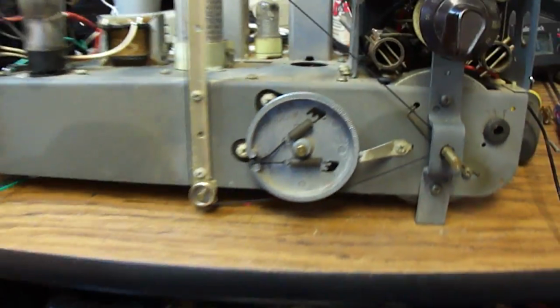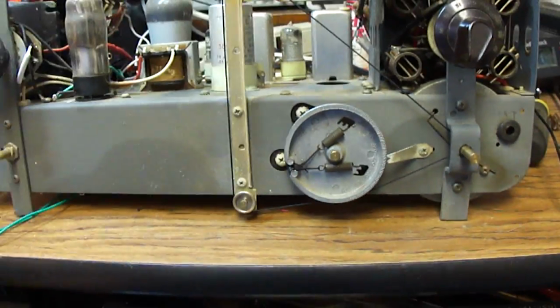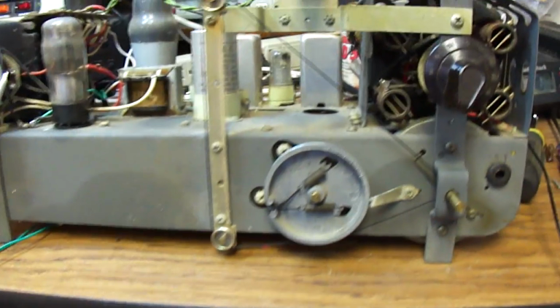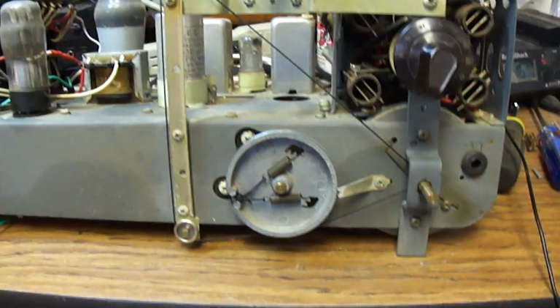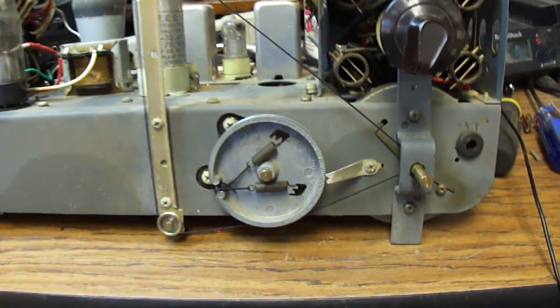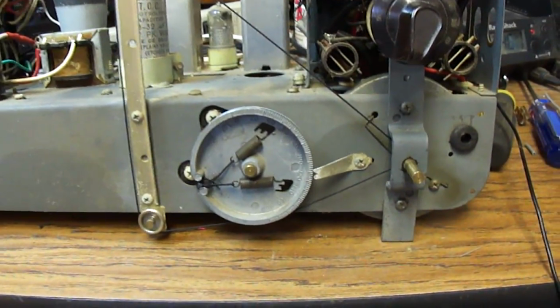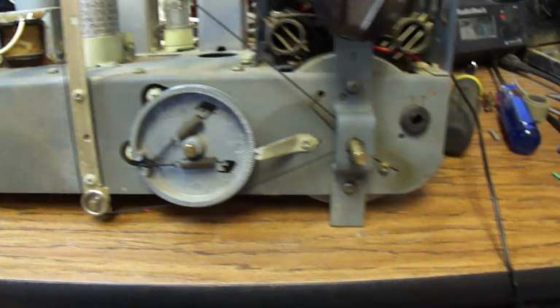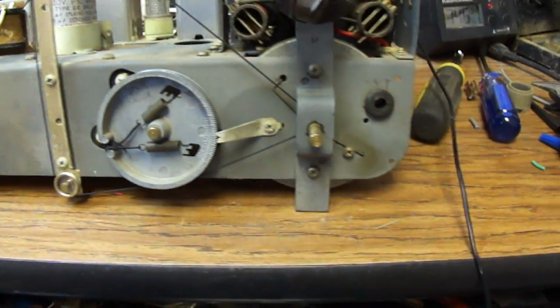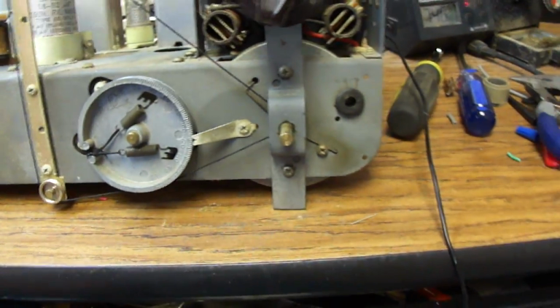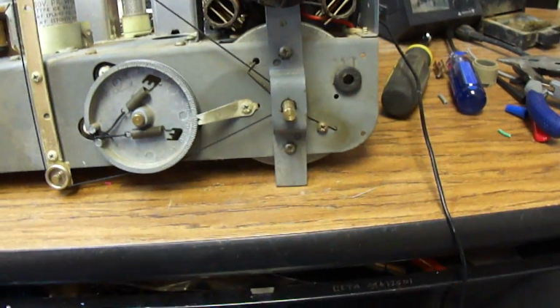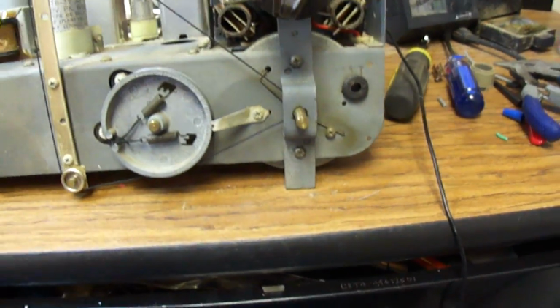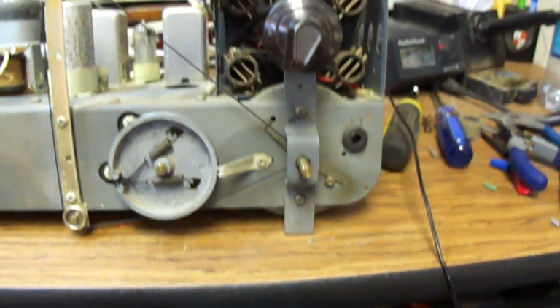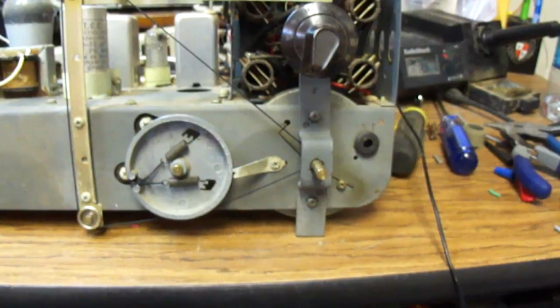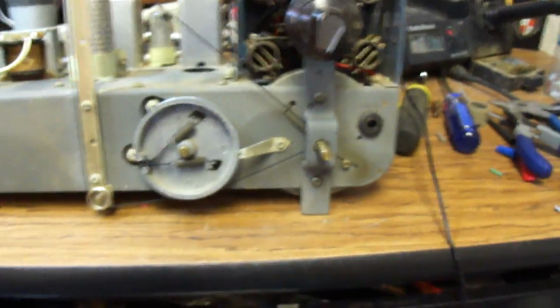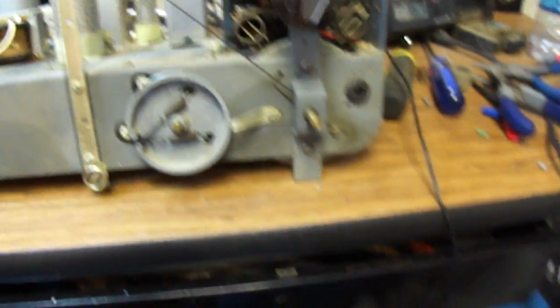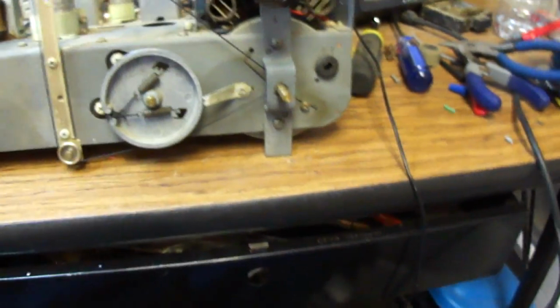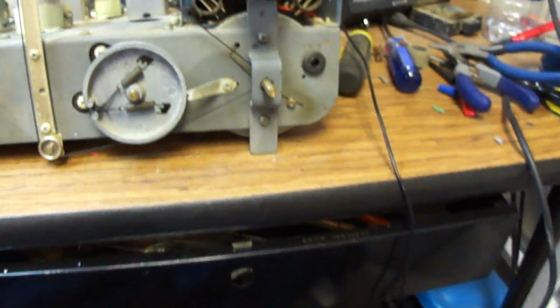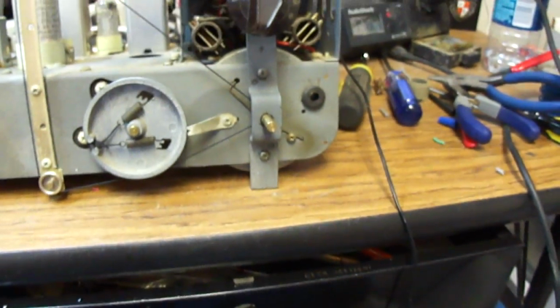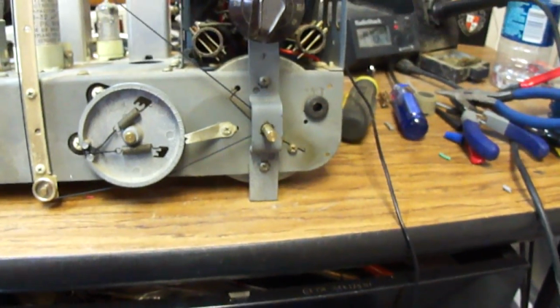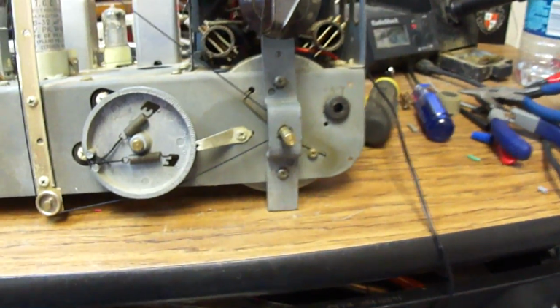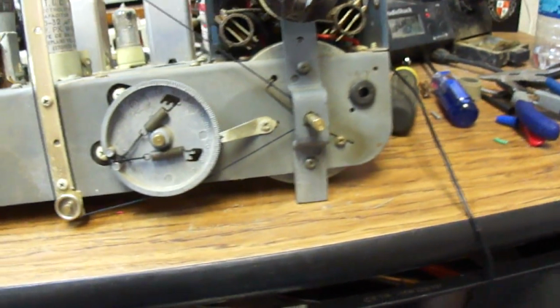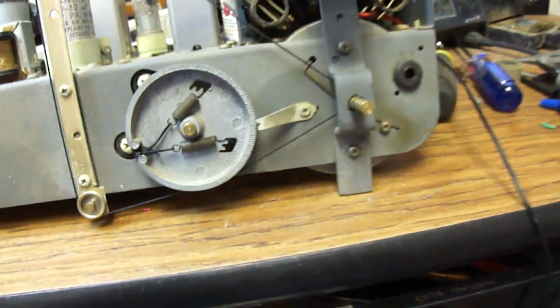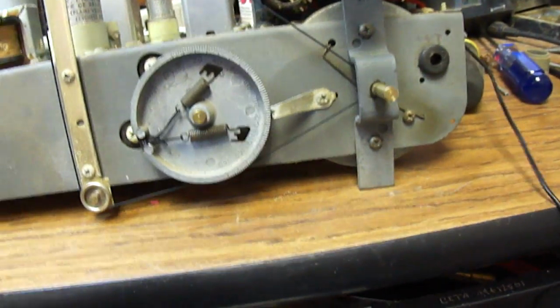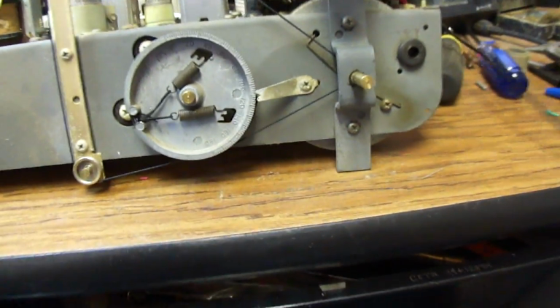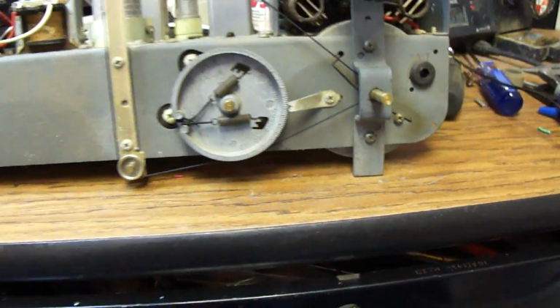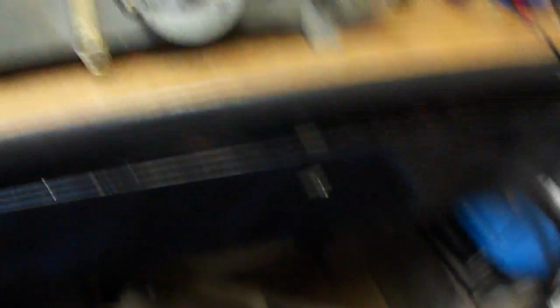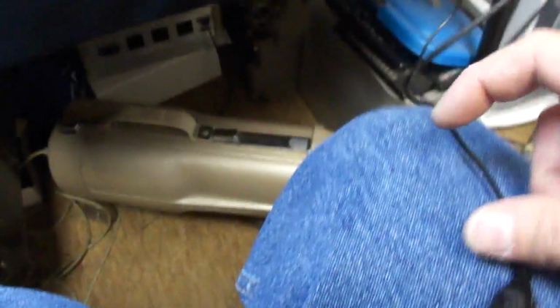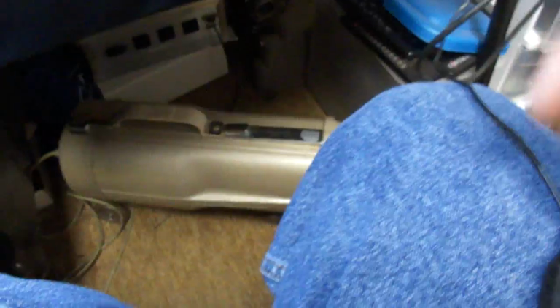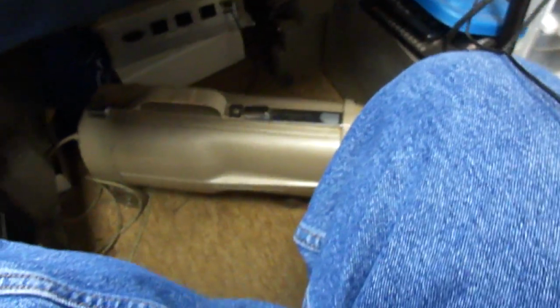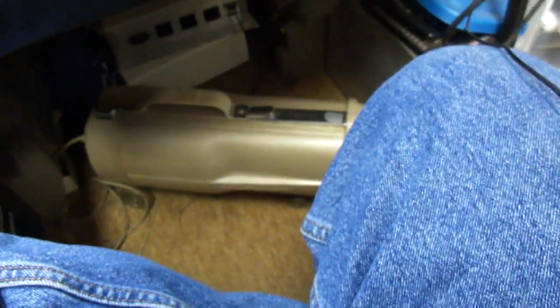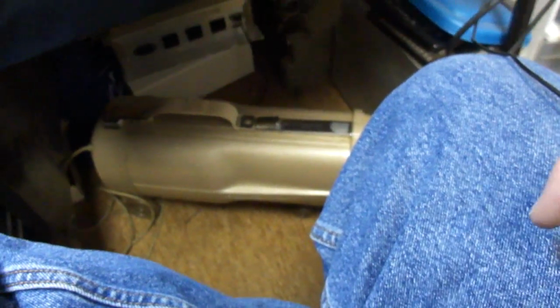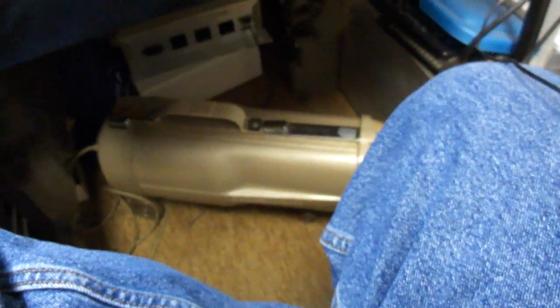I don't have a very good antenna on this. Let me see if I can hook up the antenna lead to another piece of wire.